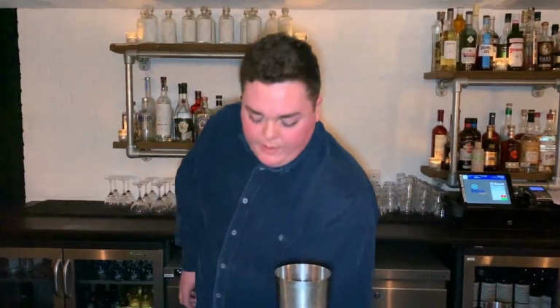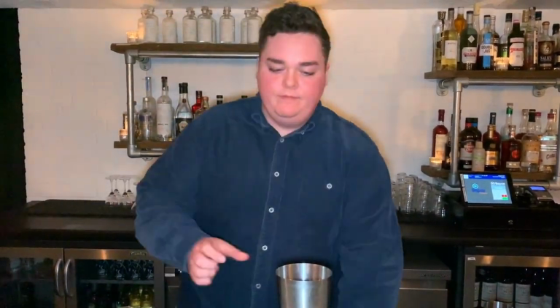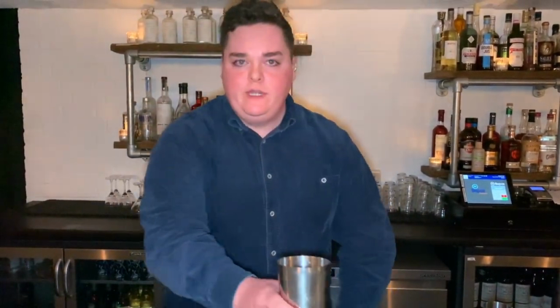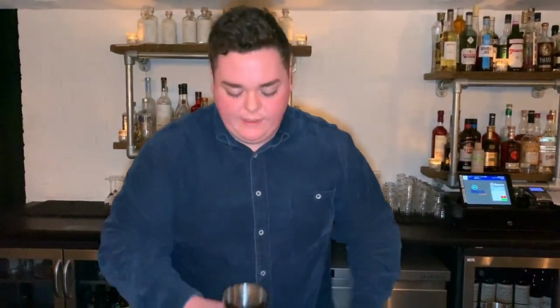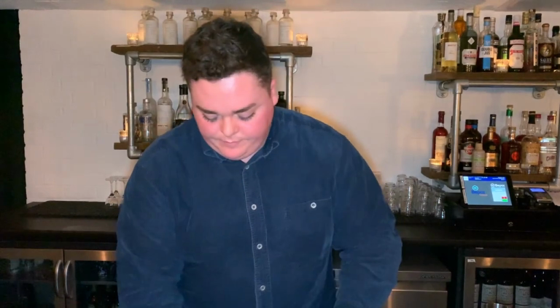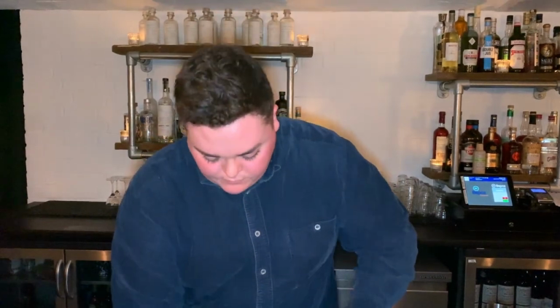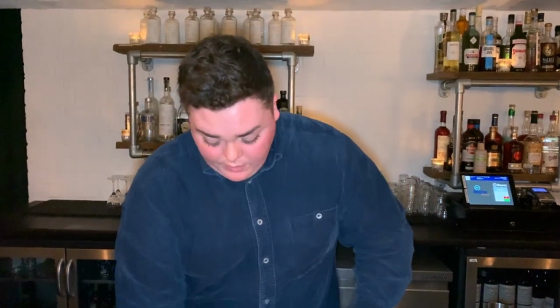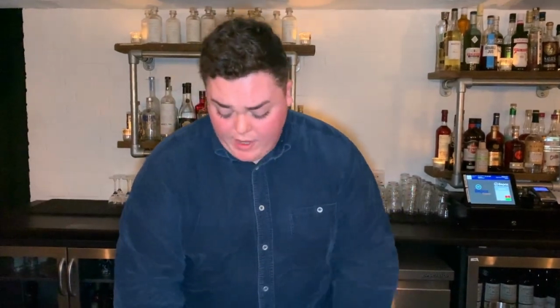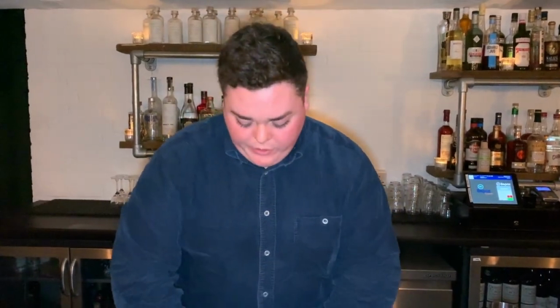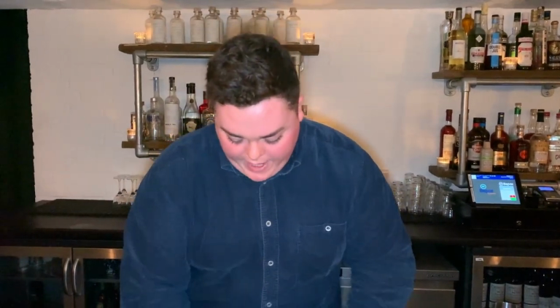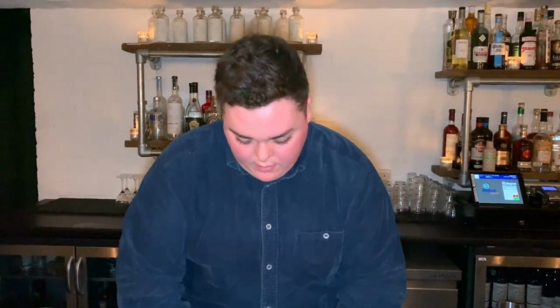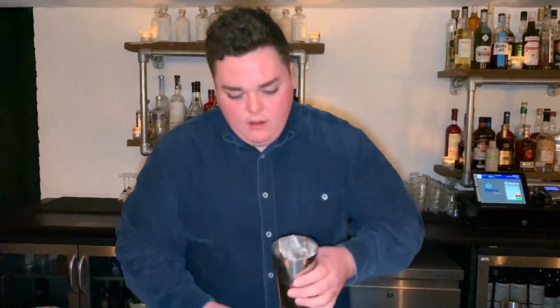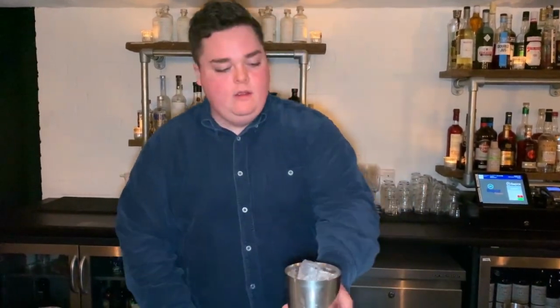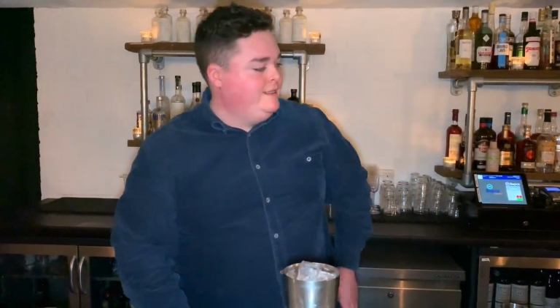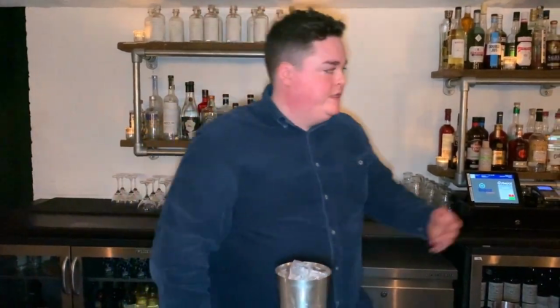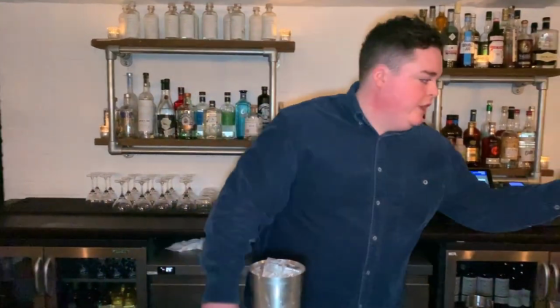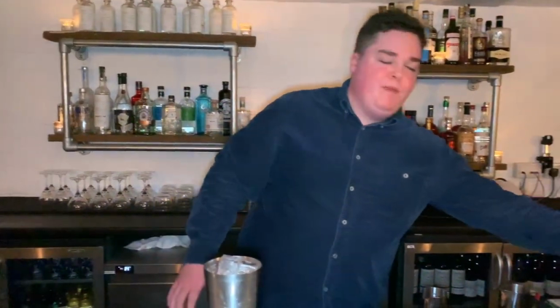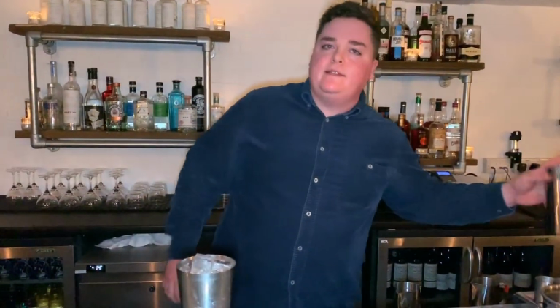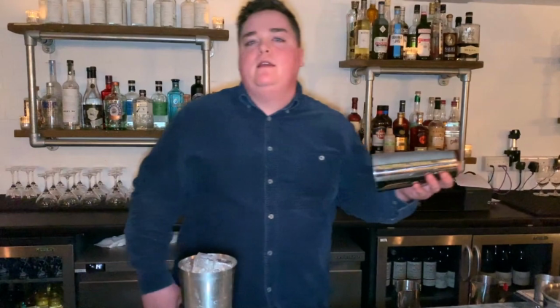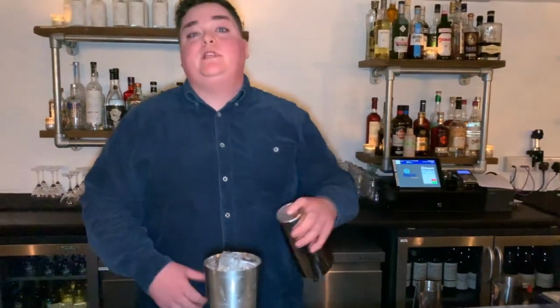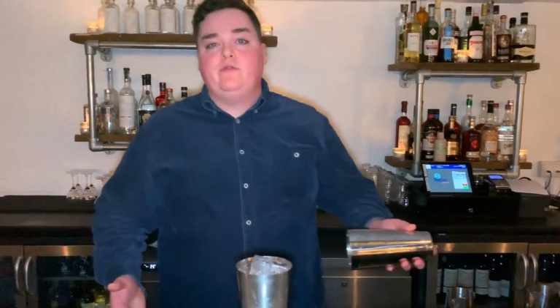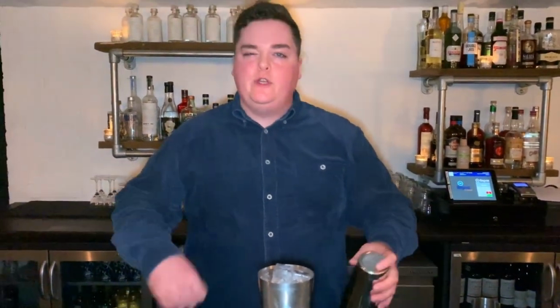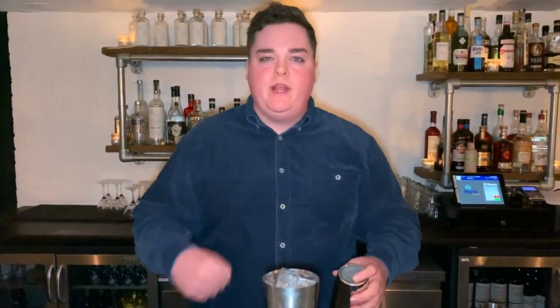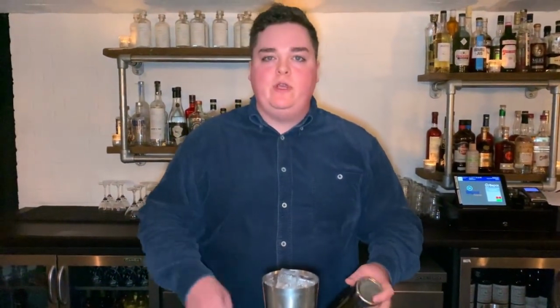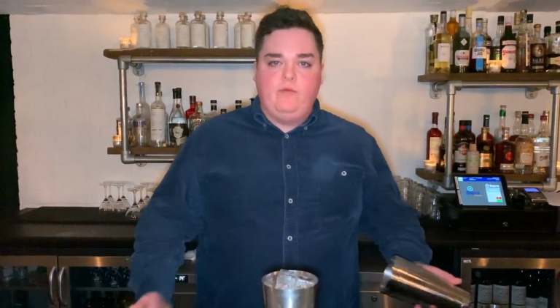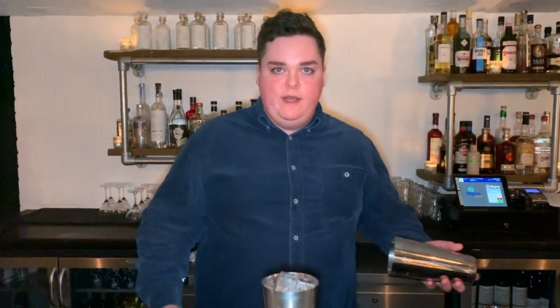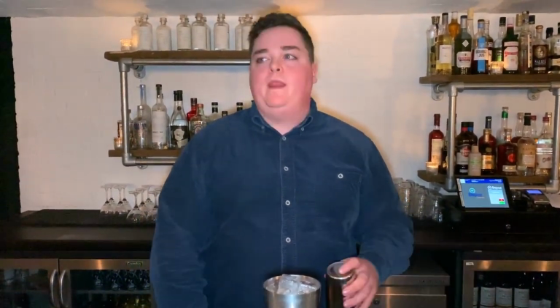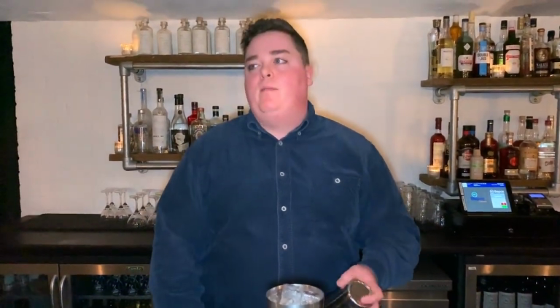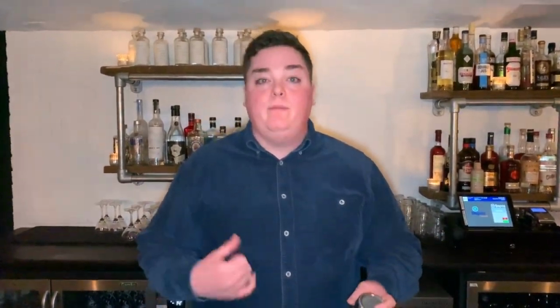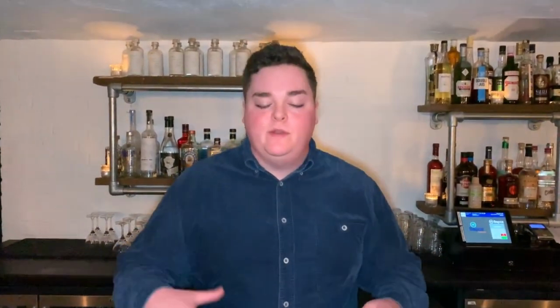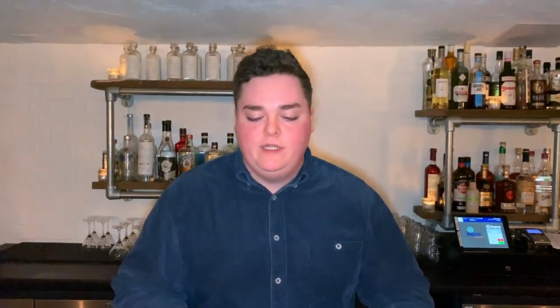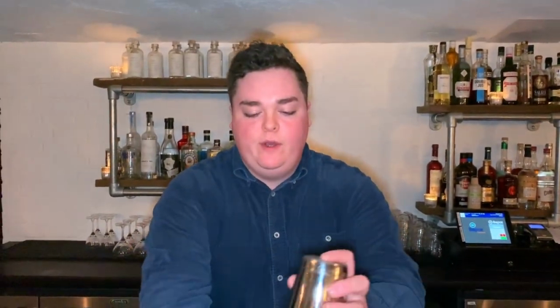Using good ice, give it a really, really strong shake. Citrus, sugar, spirit, and also fresh fruit — so you just want to make sure that you give it enough water, and also heat up the strawberries a lot as well.